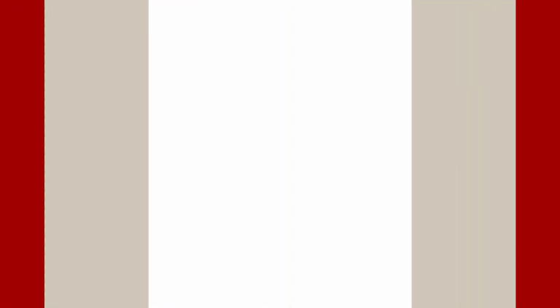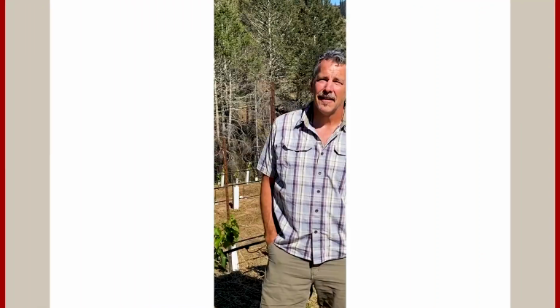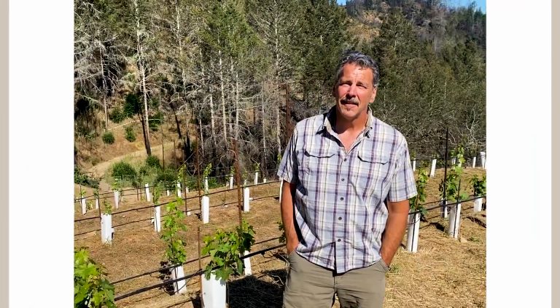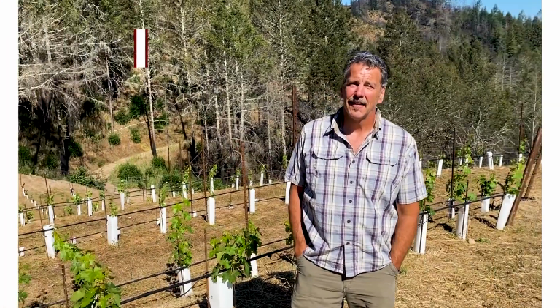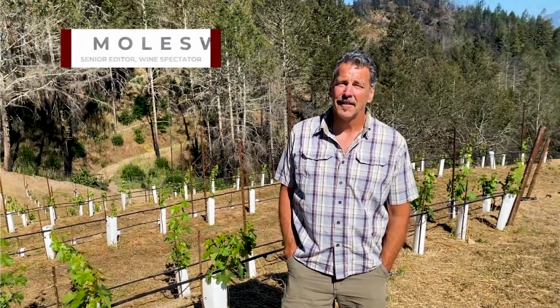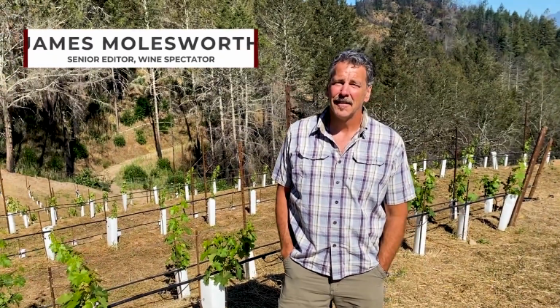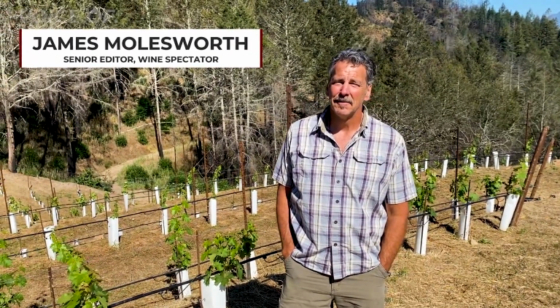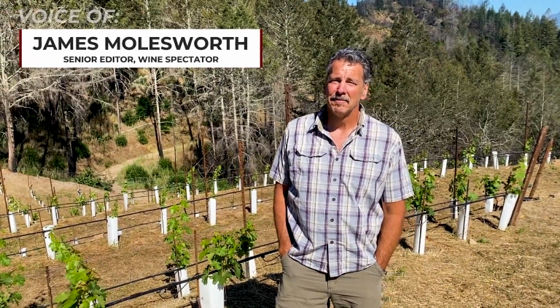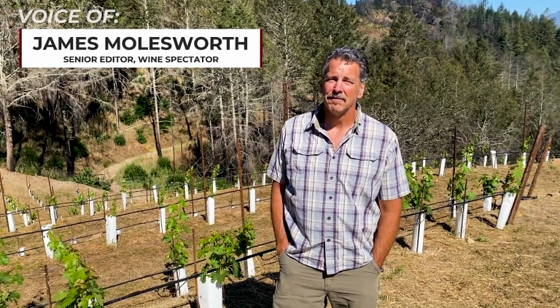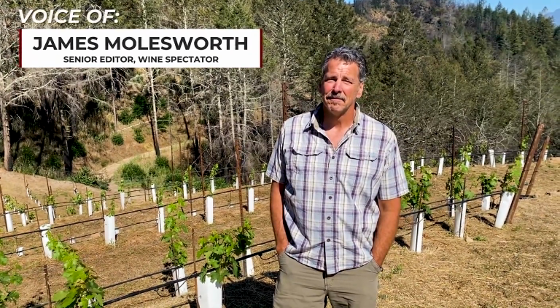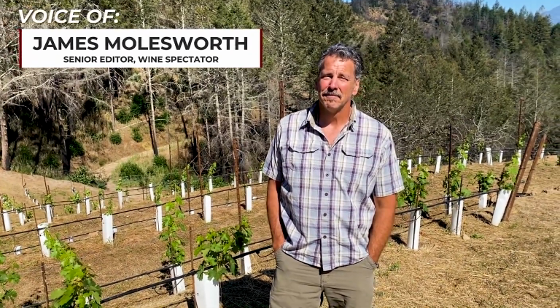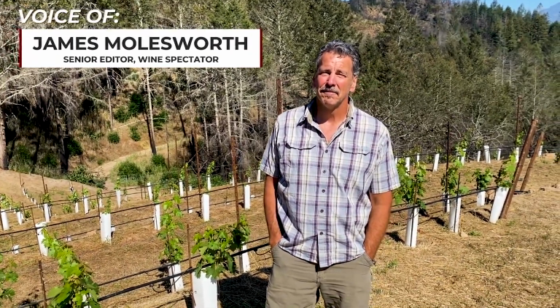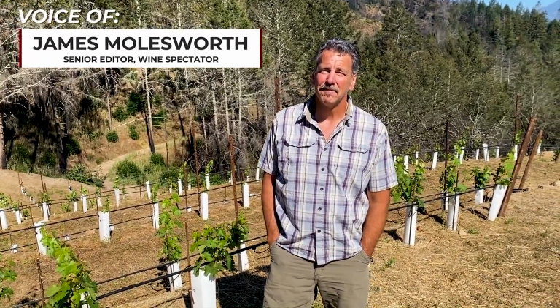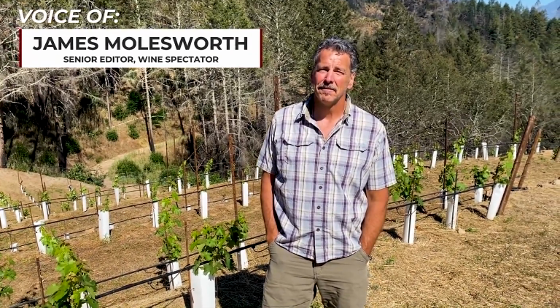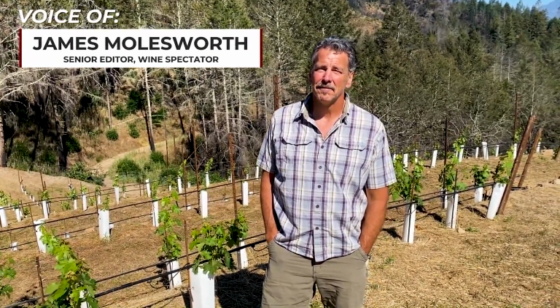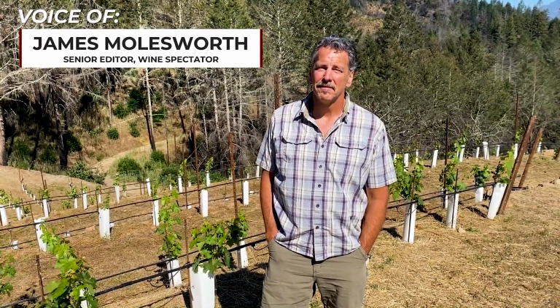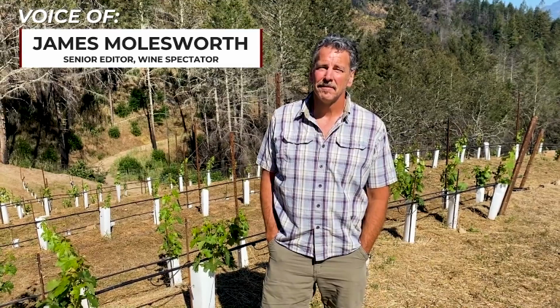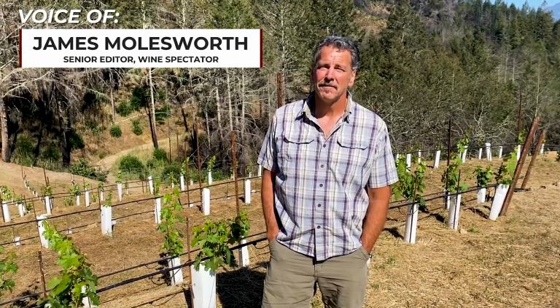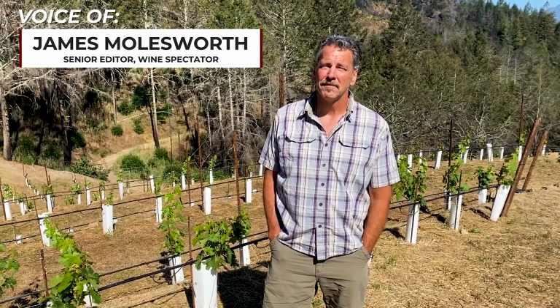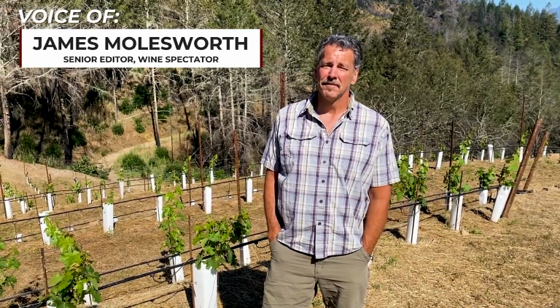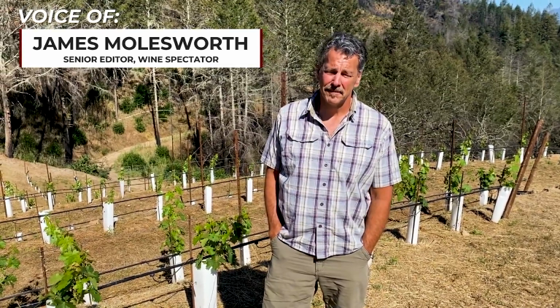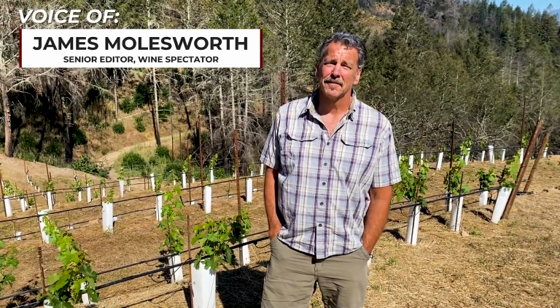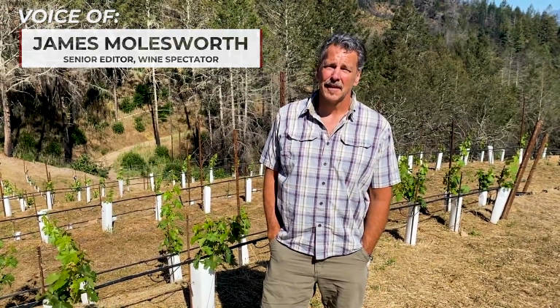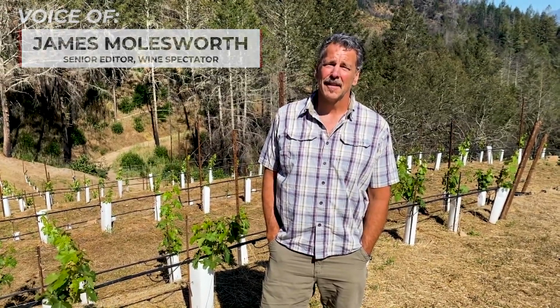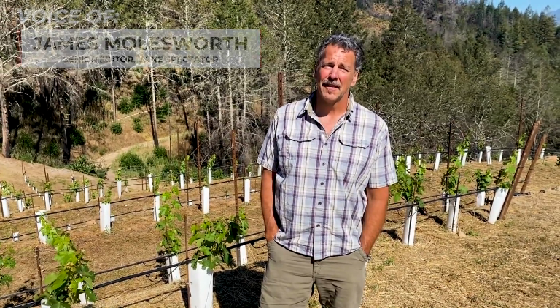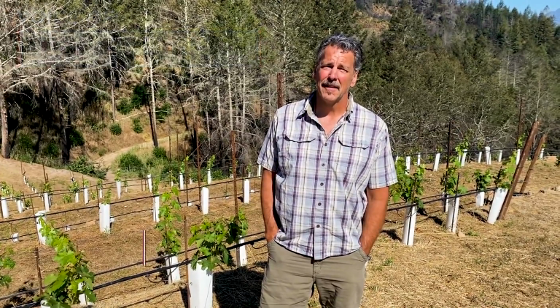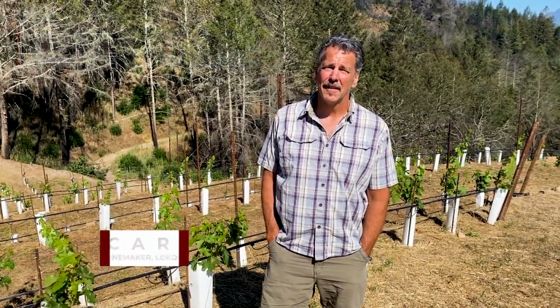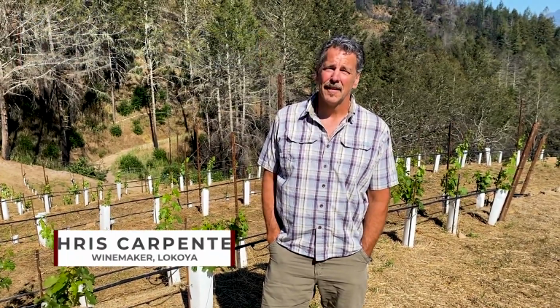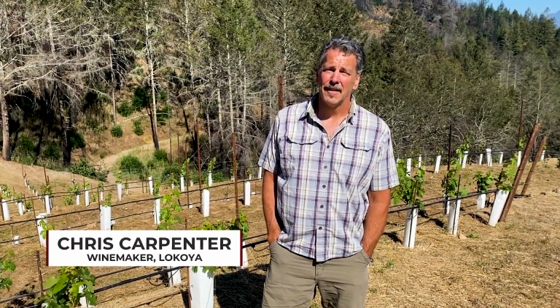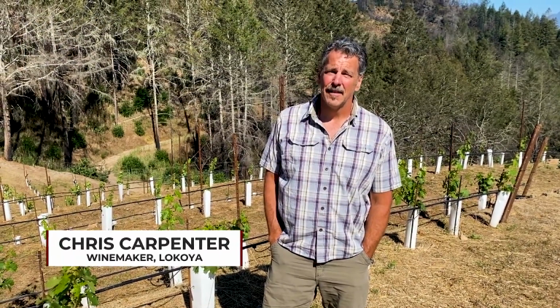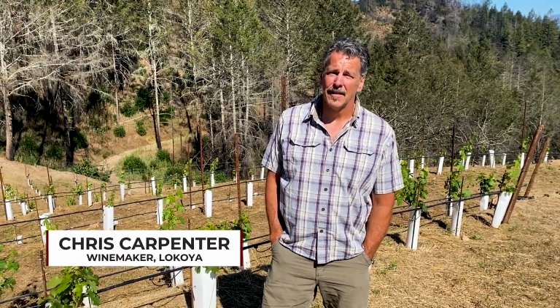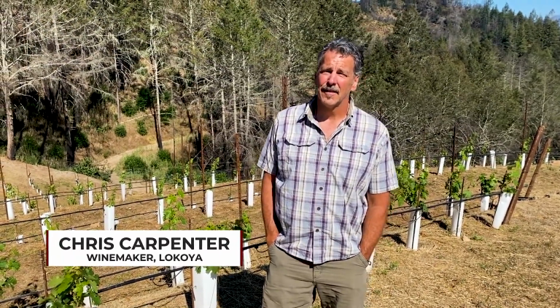I'm here with Chris Carpenter. We're up on Spring Mountain in the Wordle Vineyard, which is a backbone for one of your La Coya Cuvées, the Spring Mountain Cuvée. In the background, tell us what we got going on here — new planting.